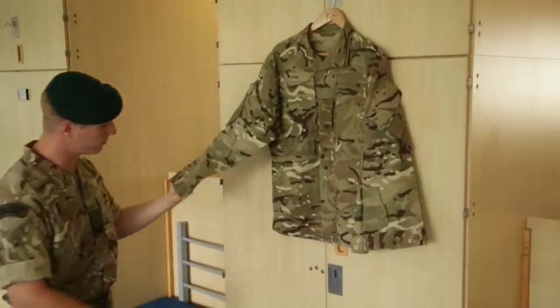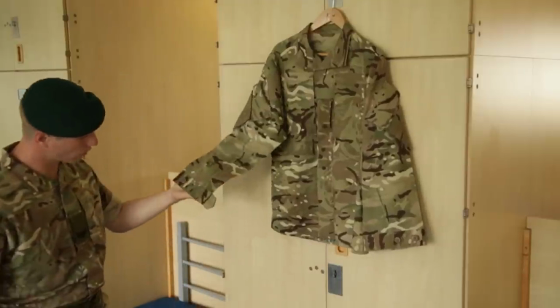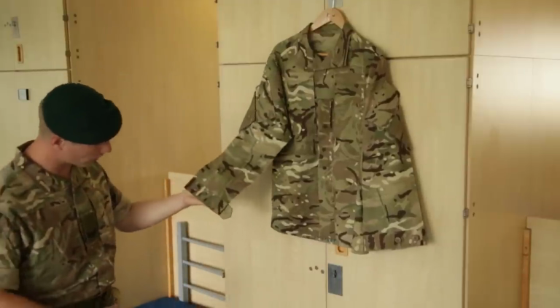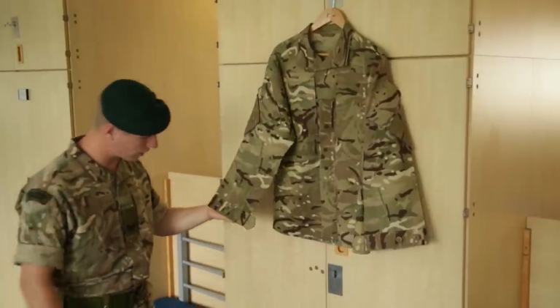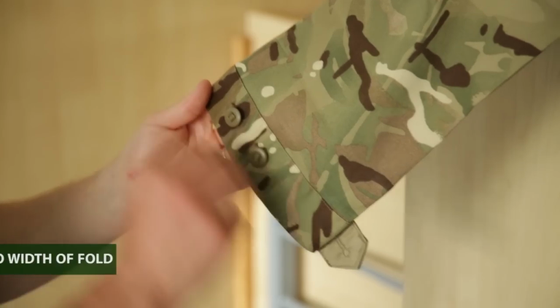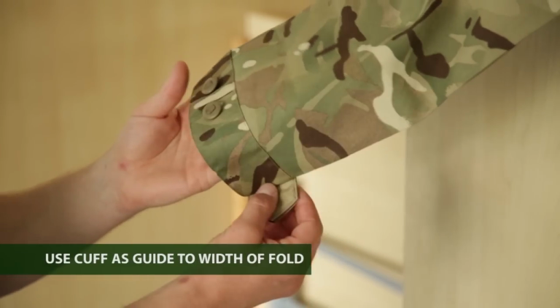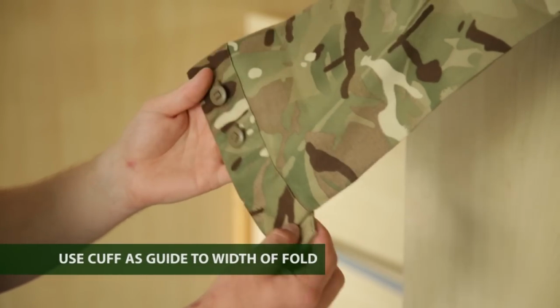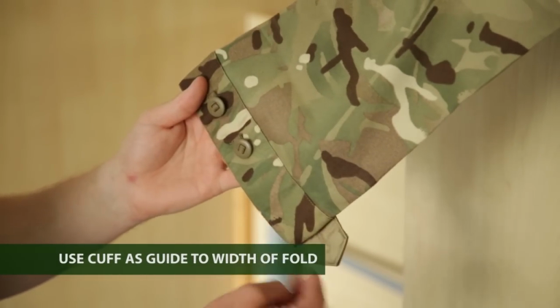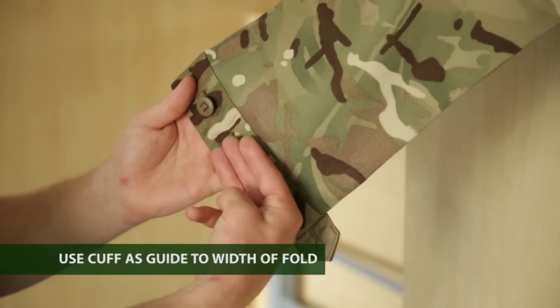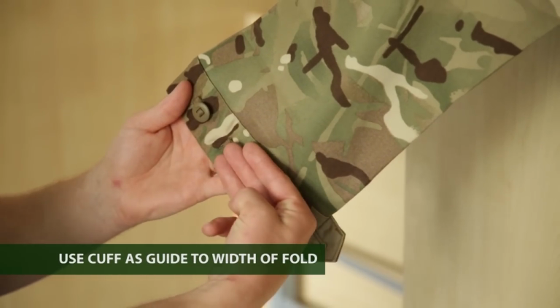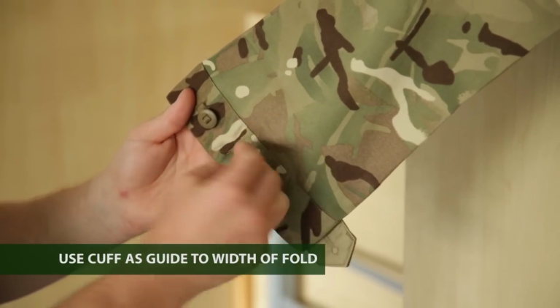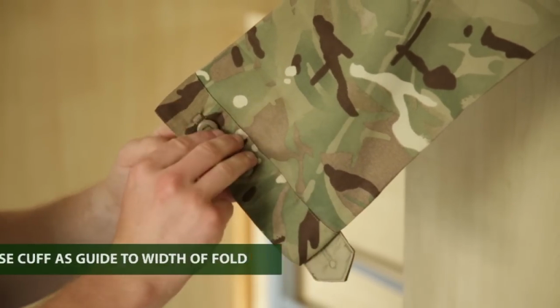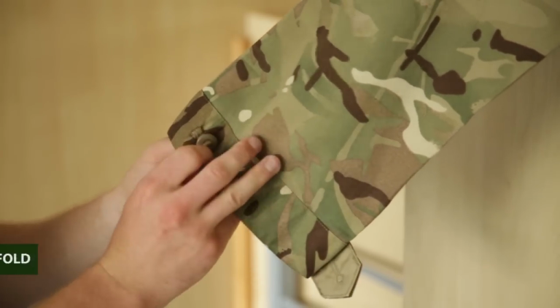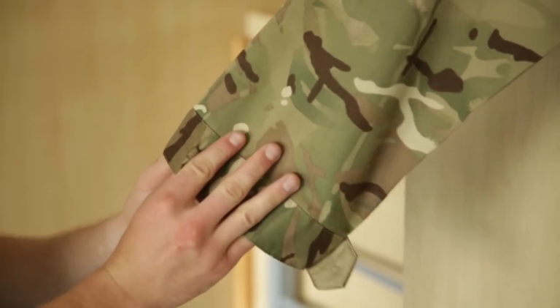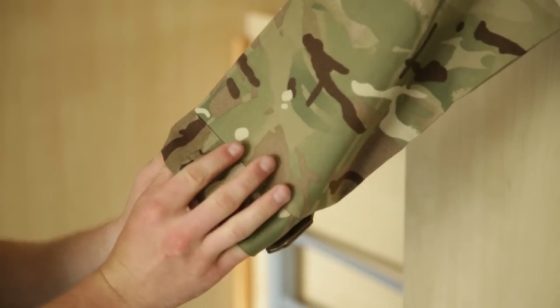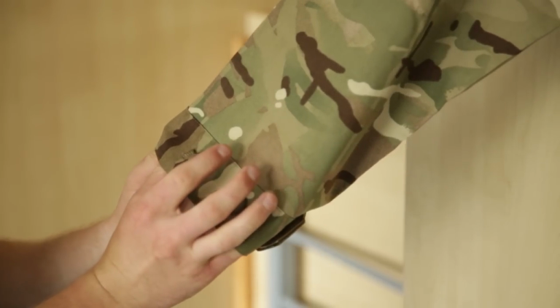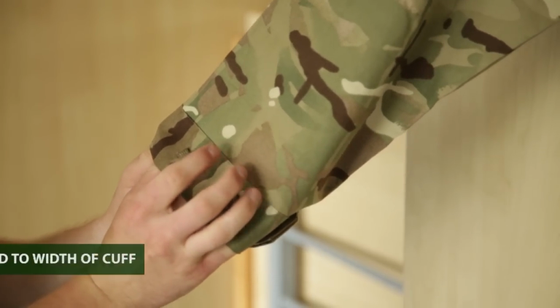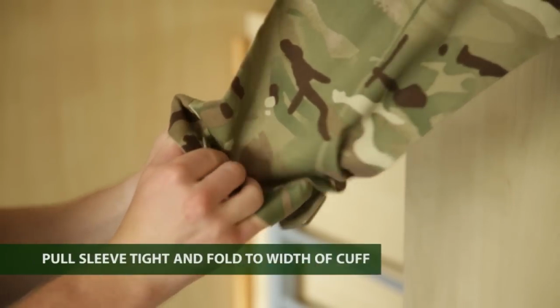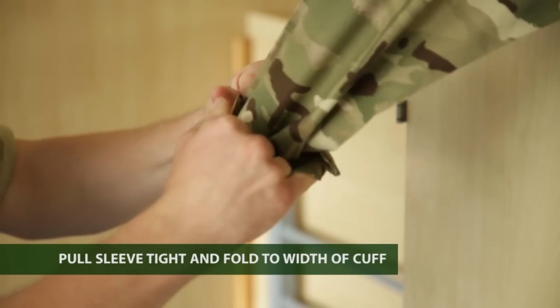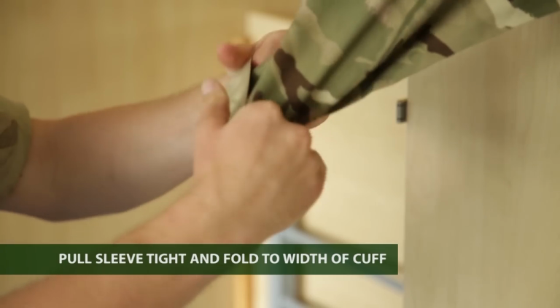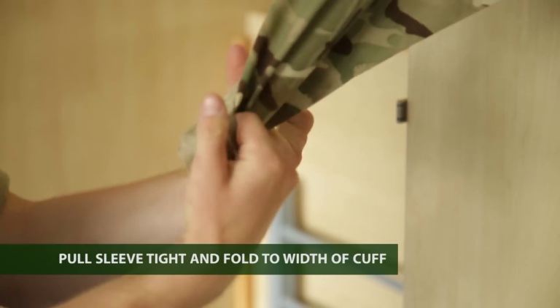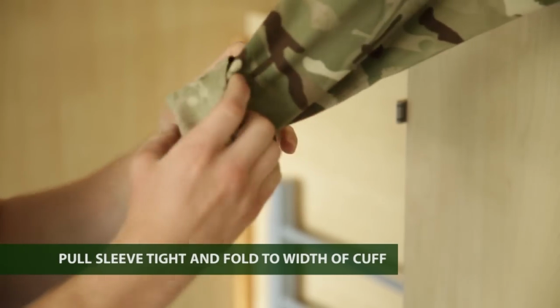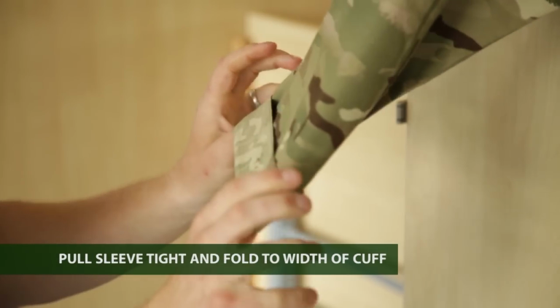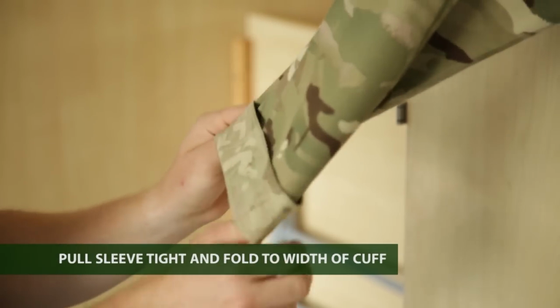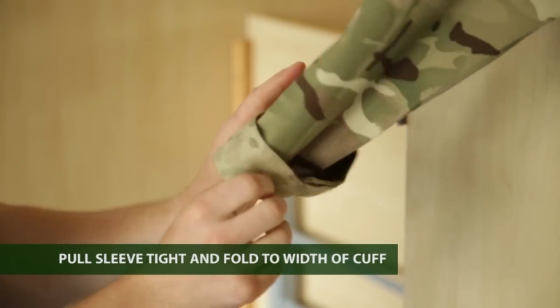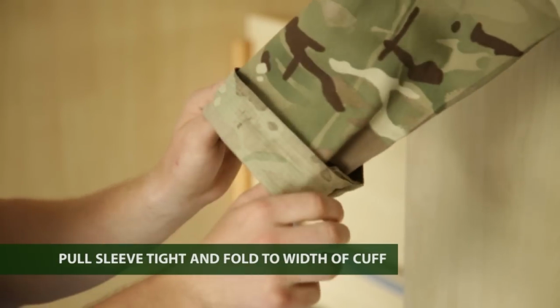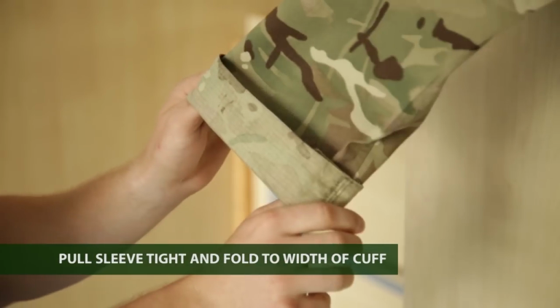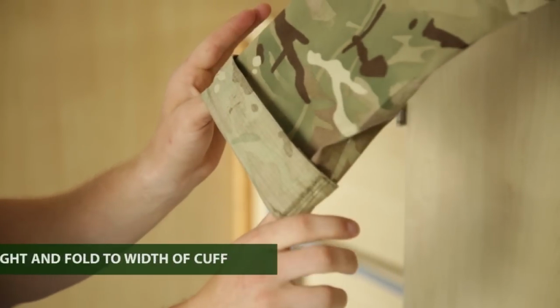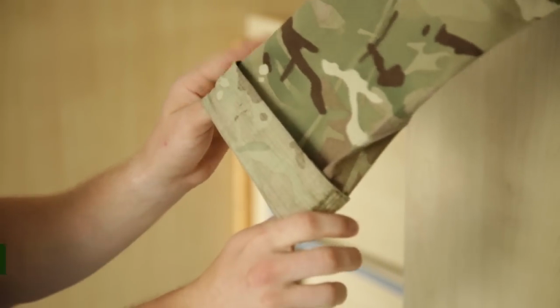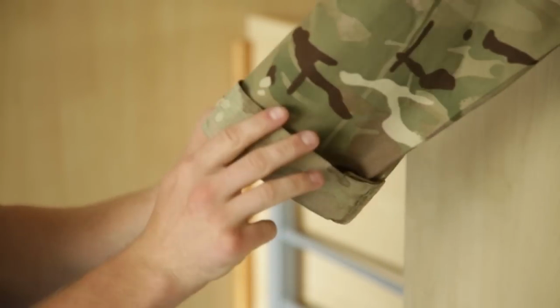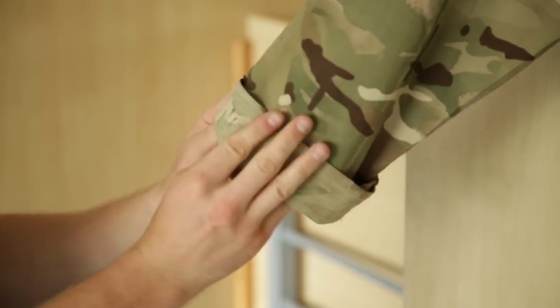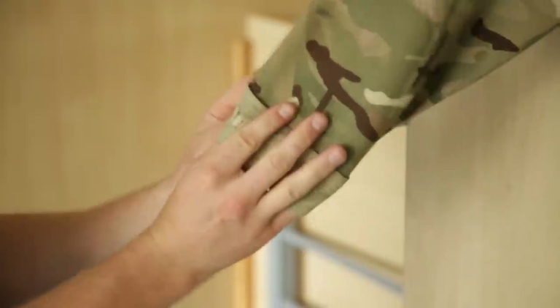The width of your cuff is about three fingers, so we use your cuff as a rough guide on how to fold it. Put it nice and tight on your shirt, get your fingers either side, you fold it — so it's a cuff width.